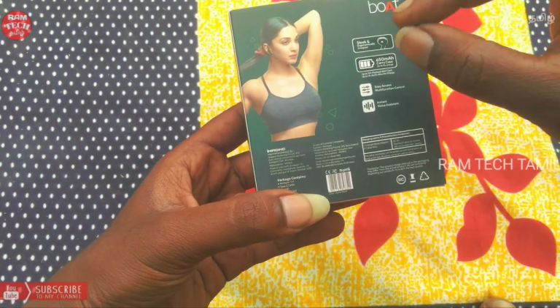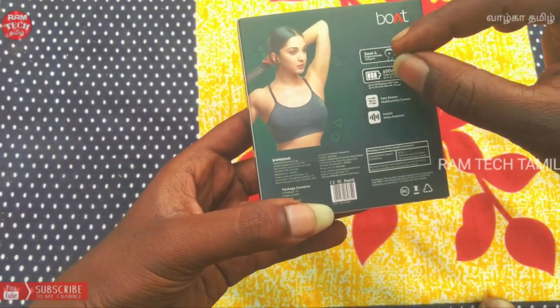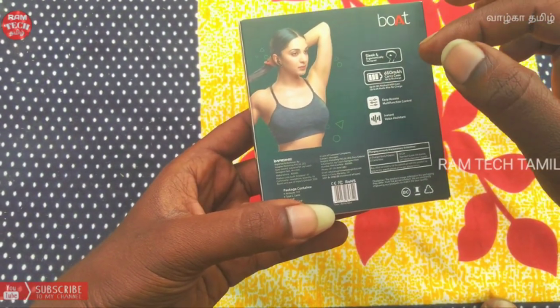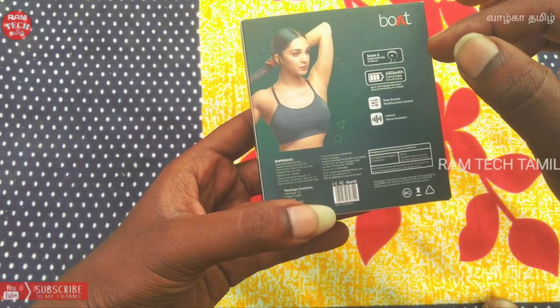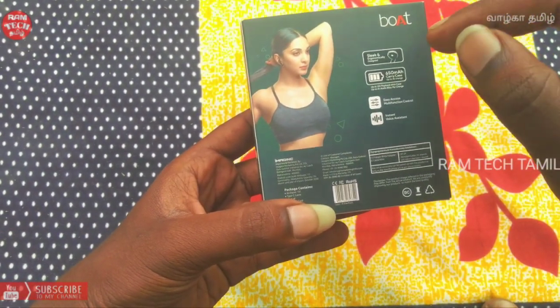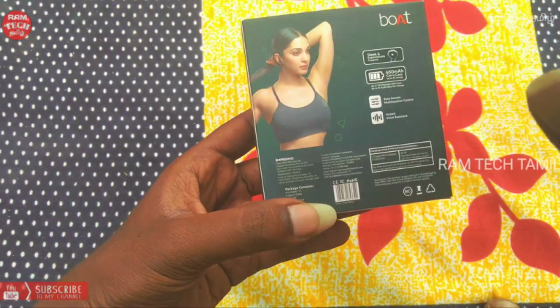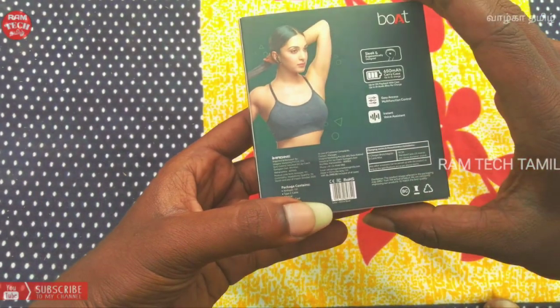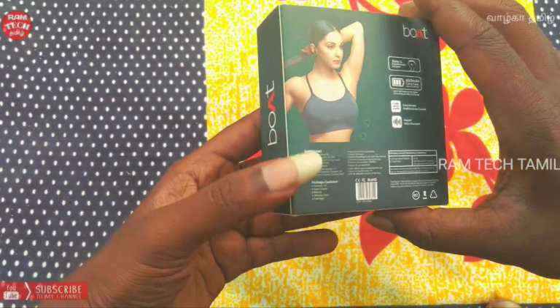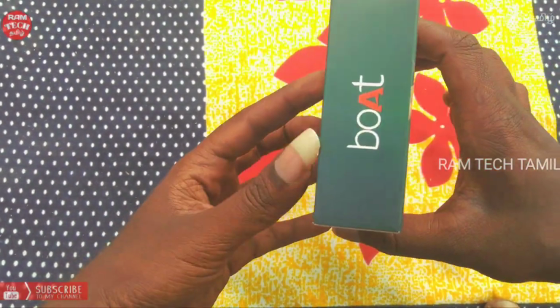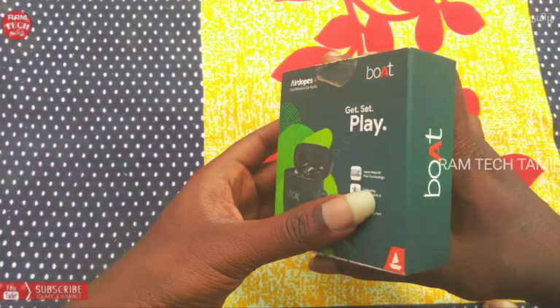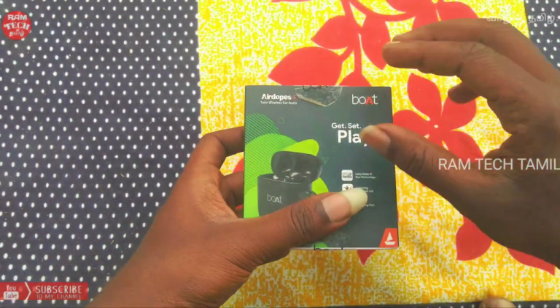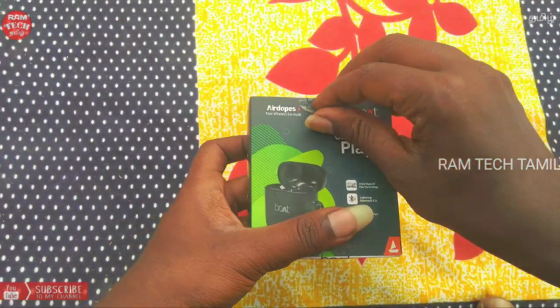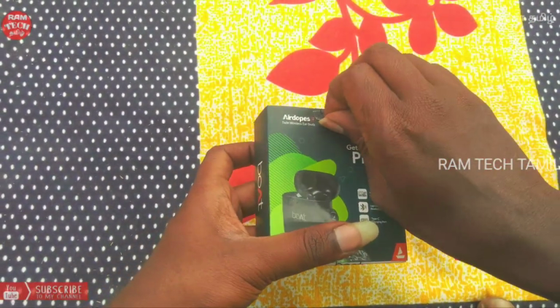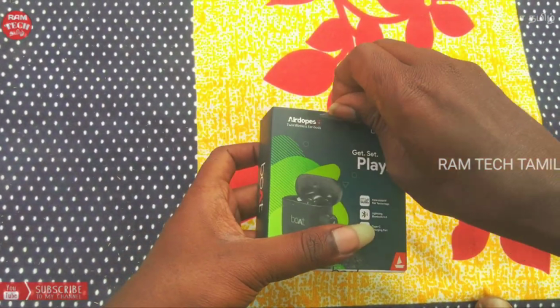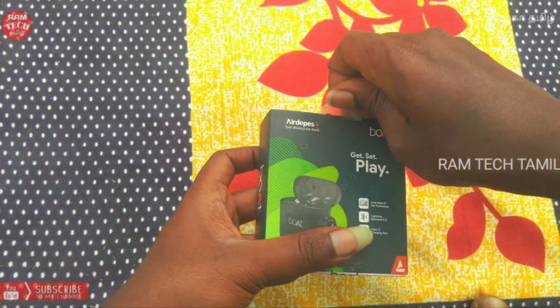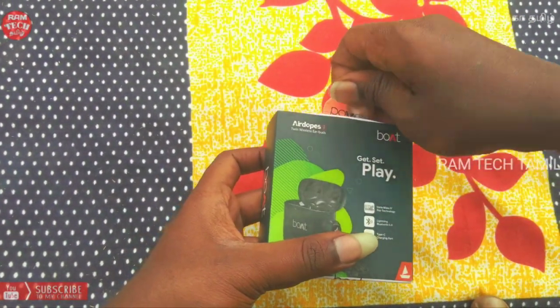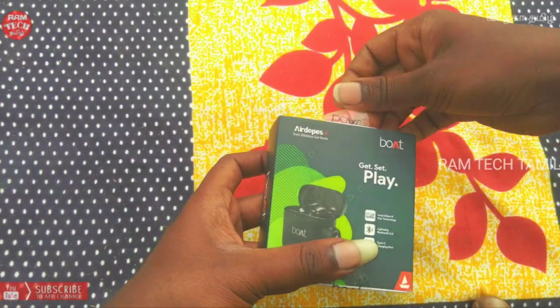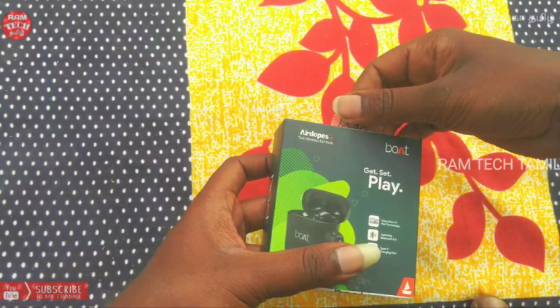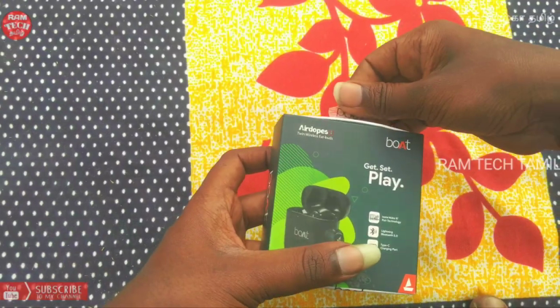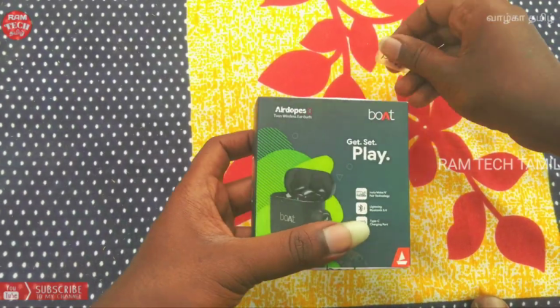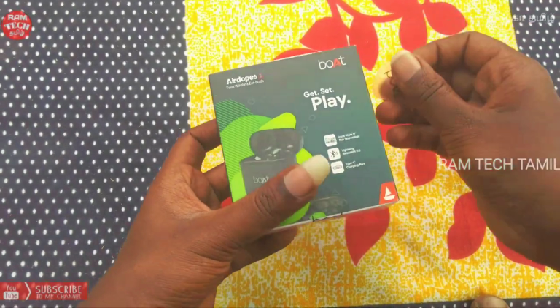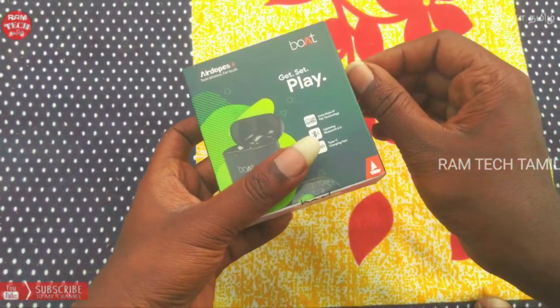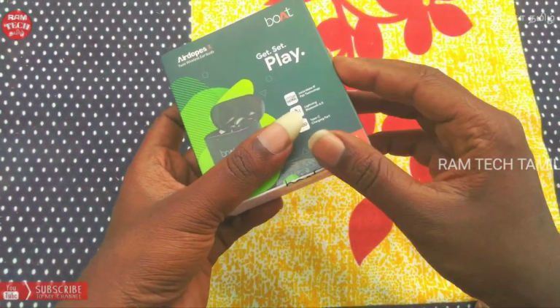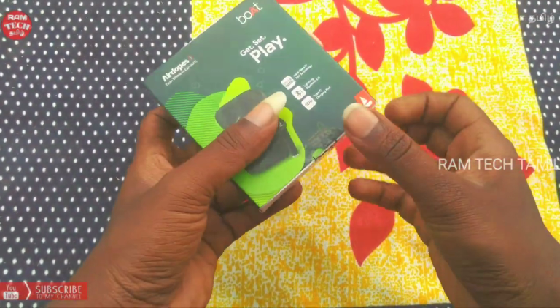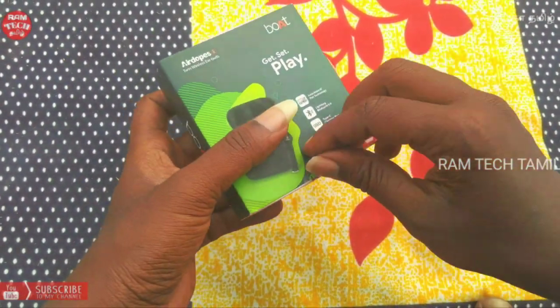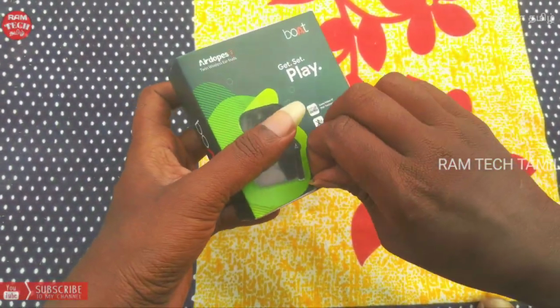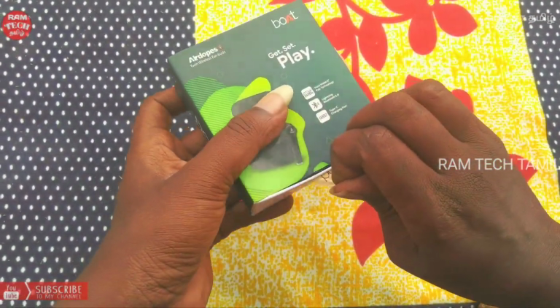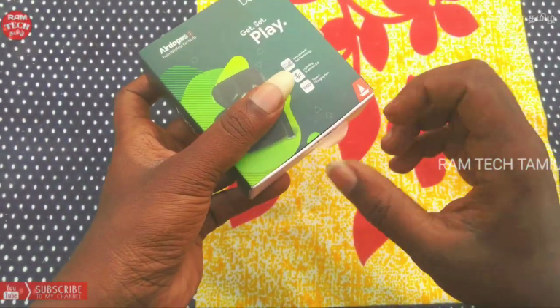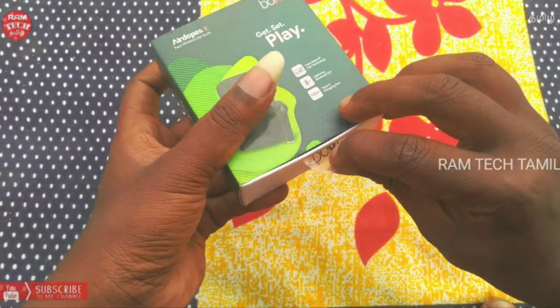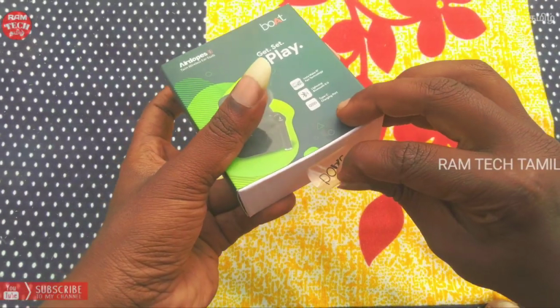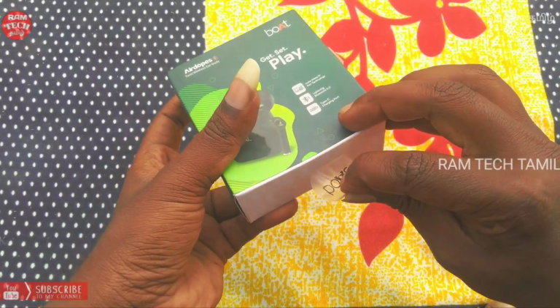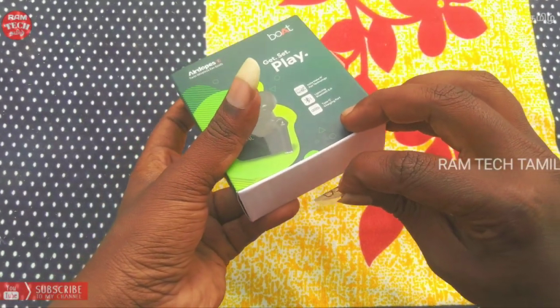The battery pack is installed in the case. This is the device that you use in the case. You can use the device for two days.